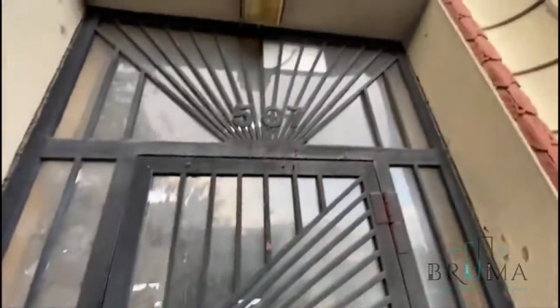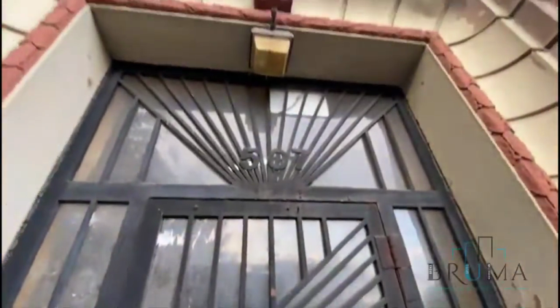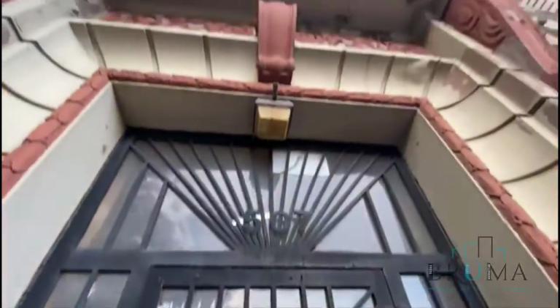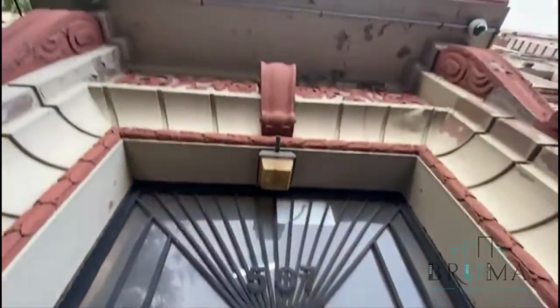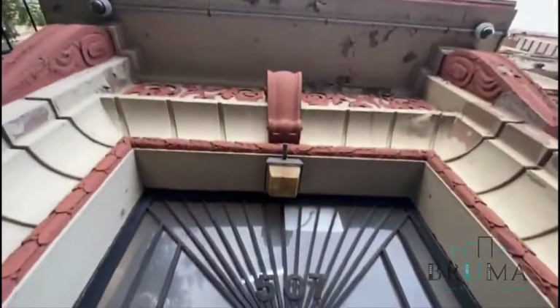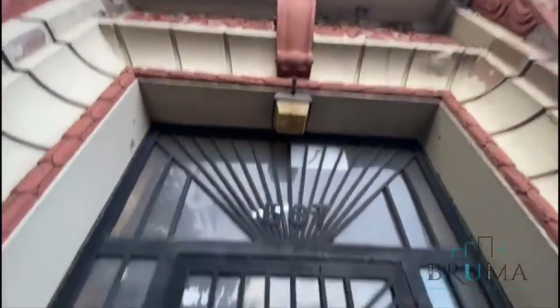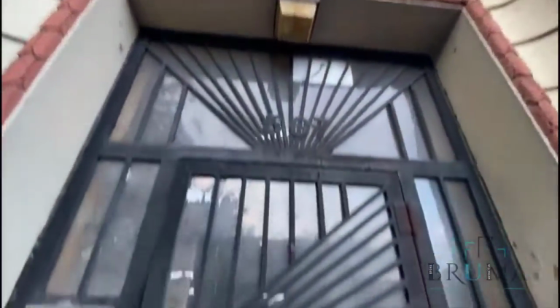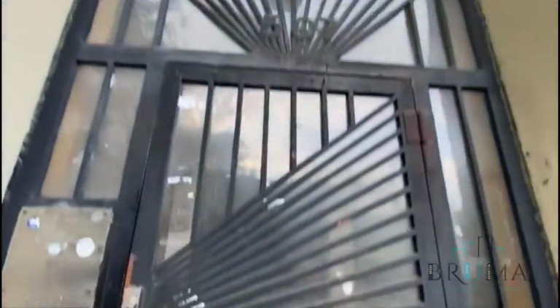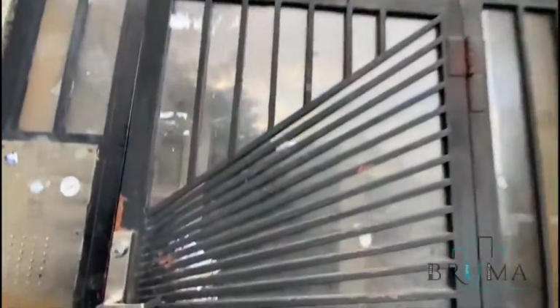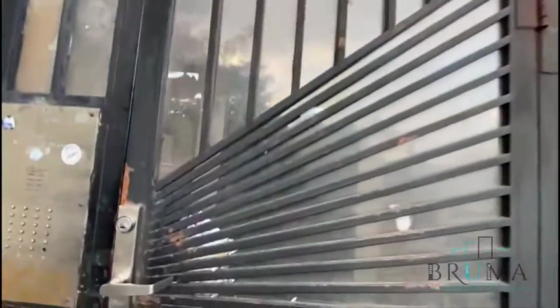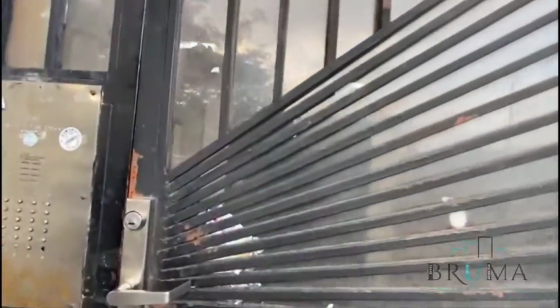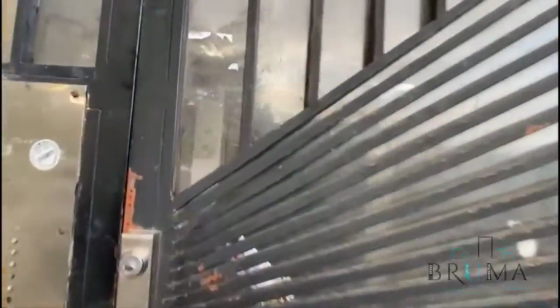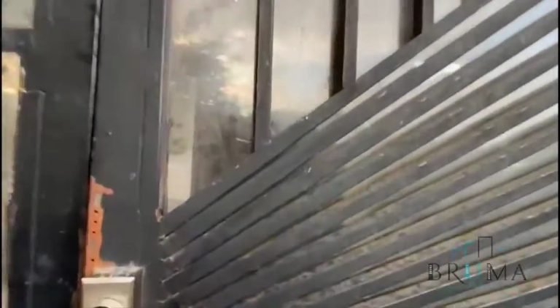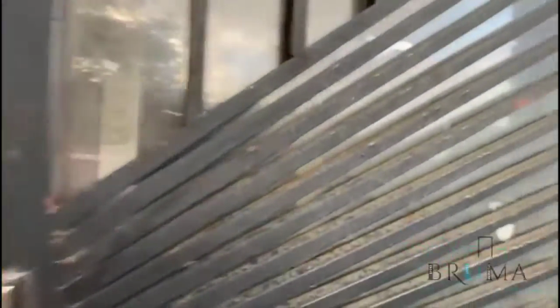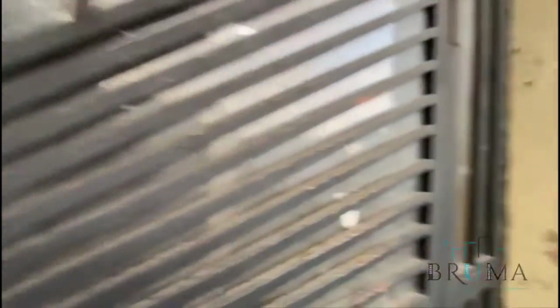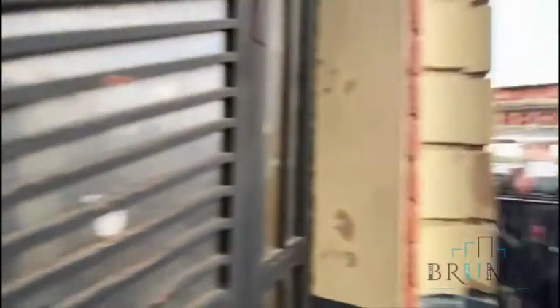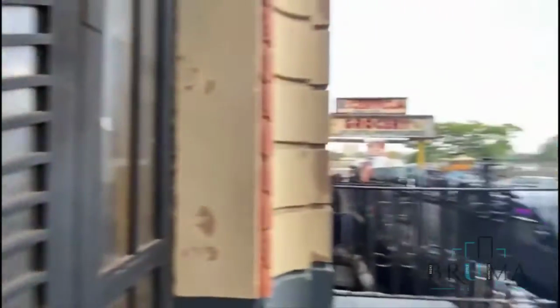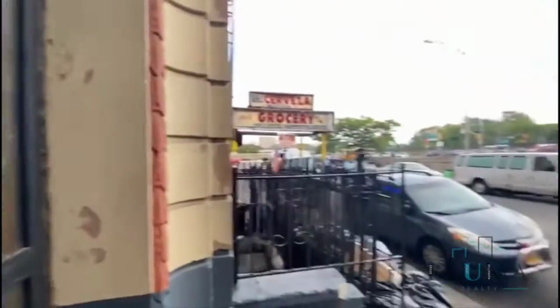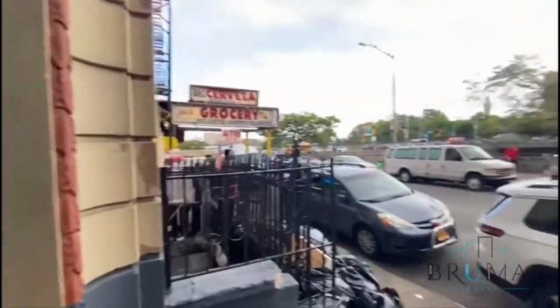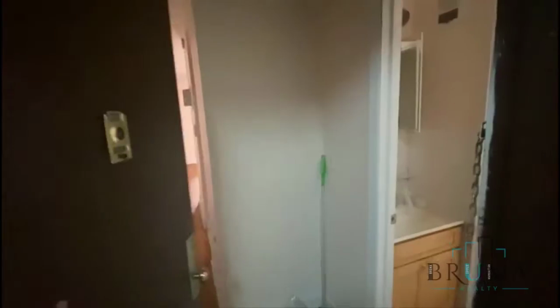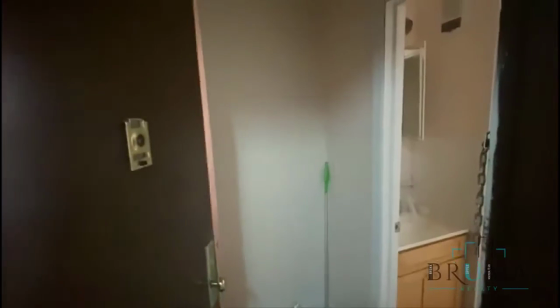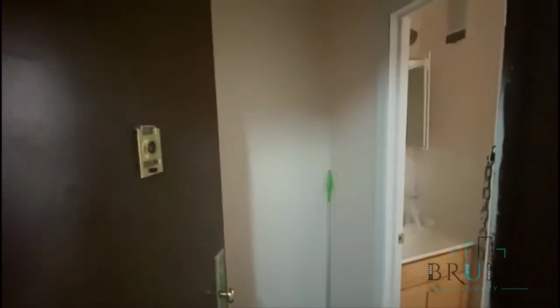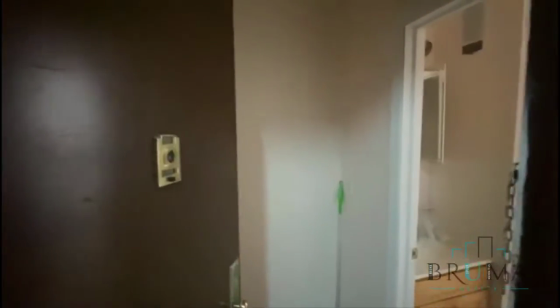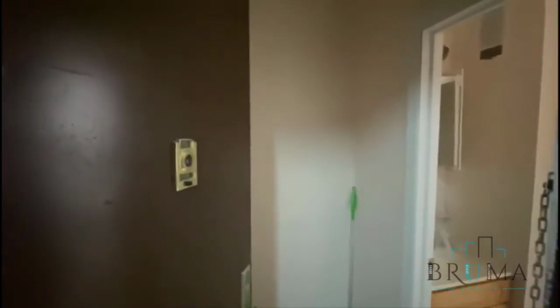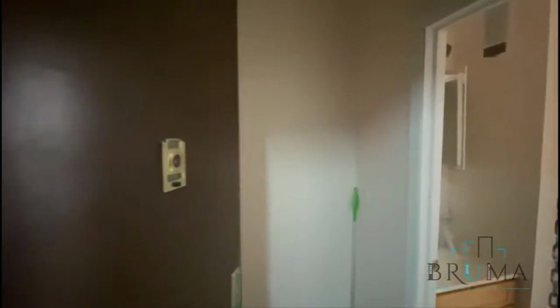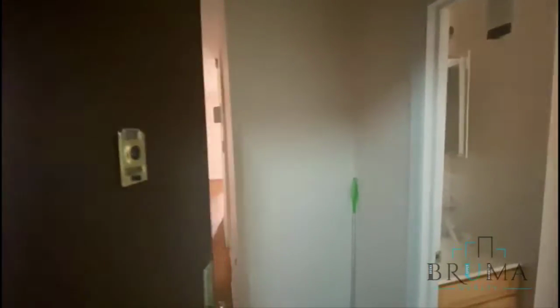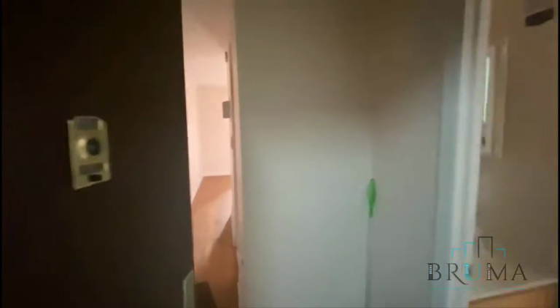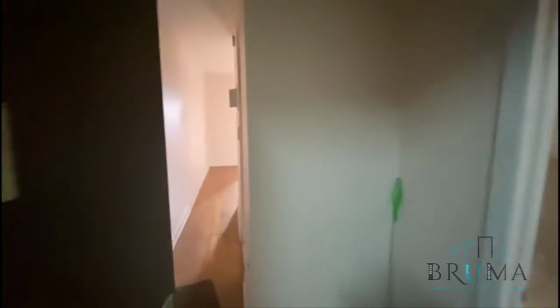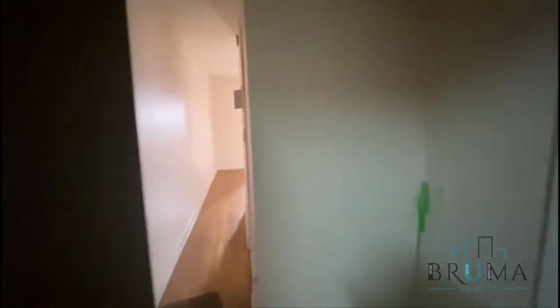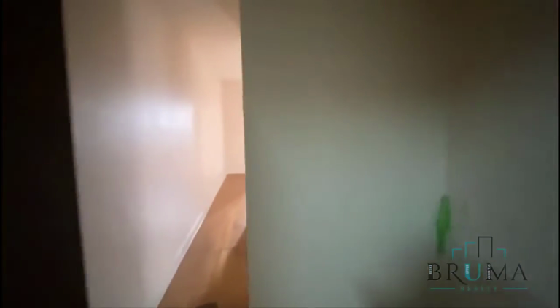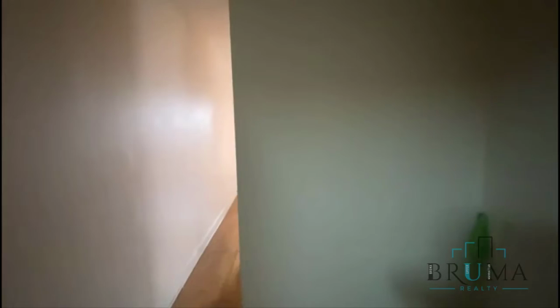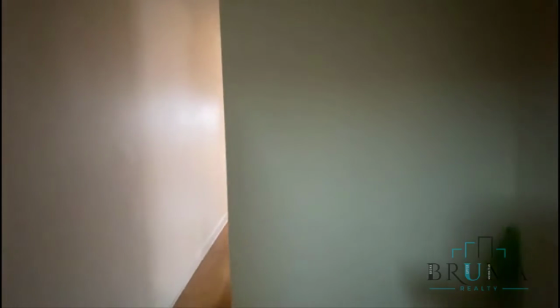Welcome to 507 West 179 Street. This is apartment 3D.